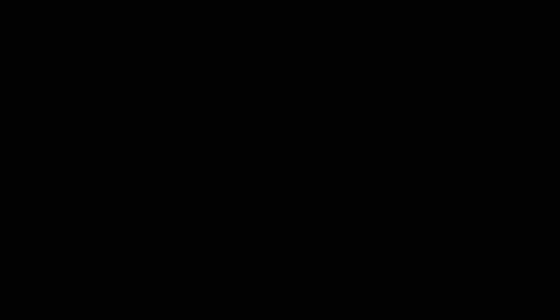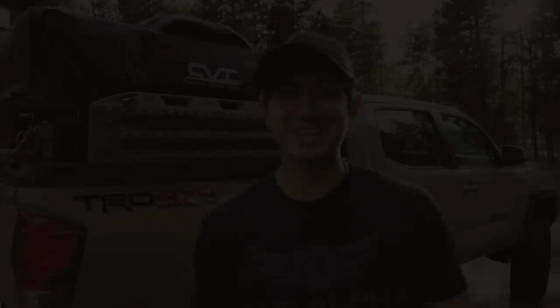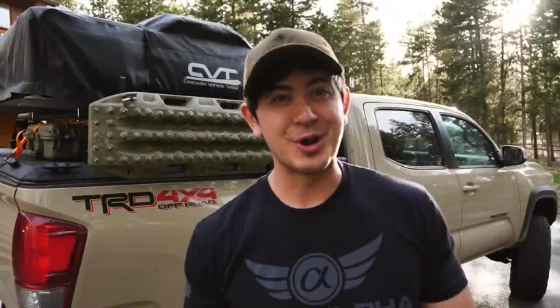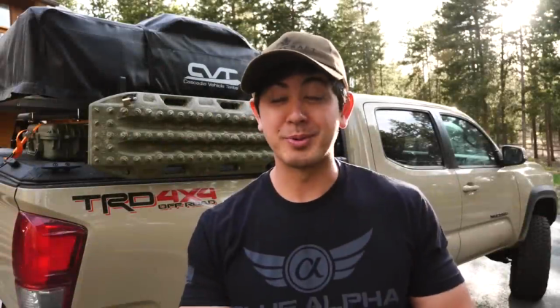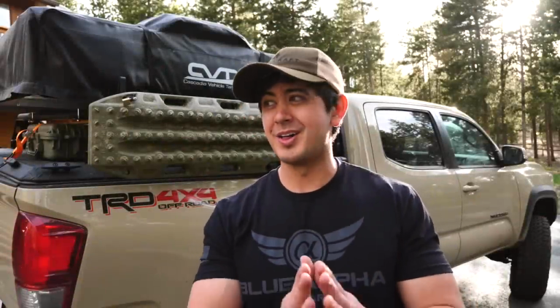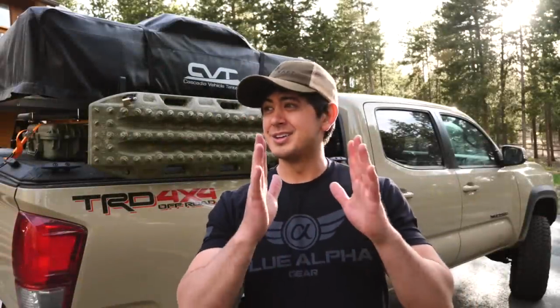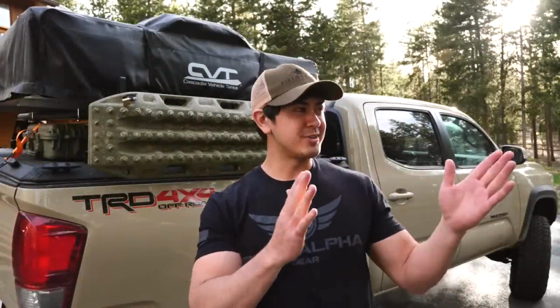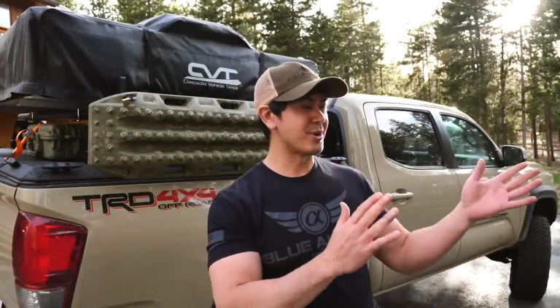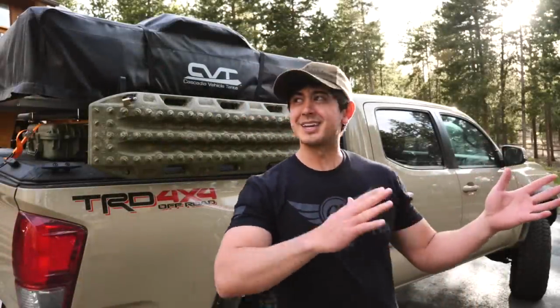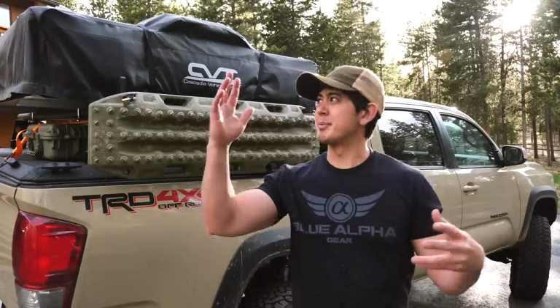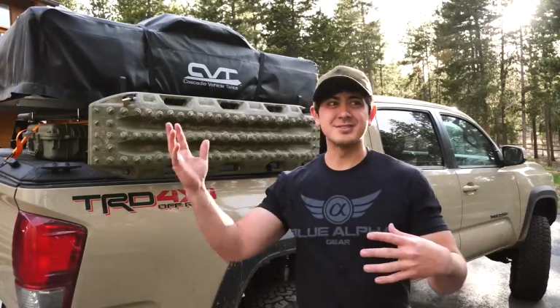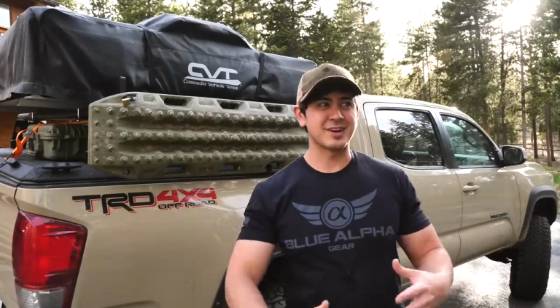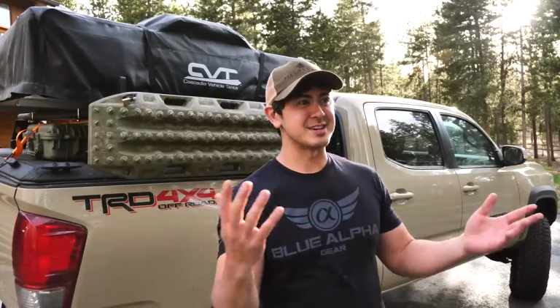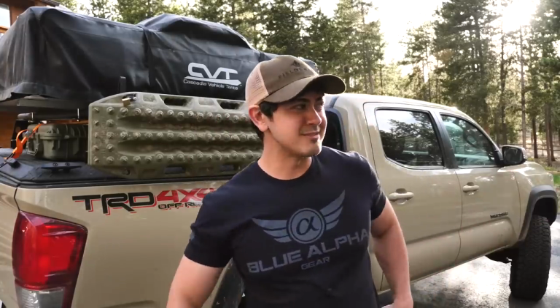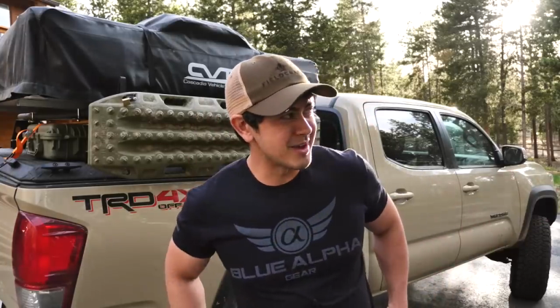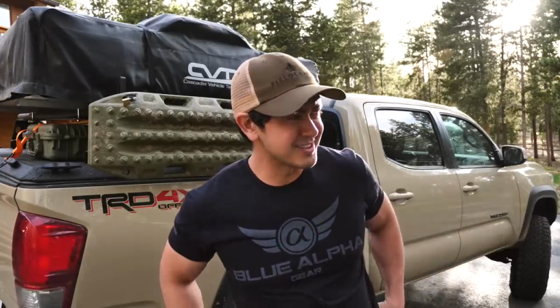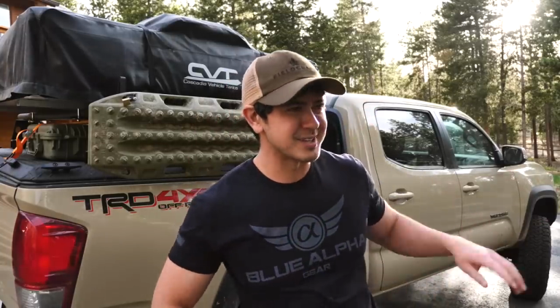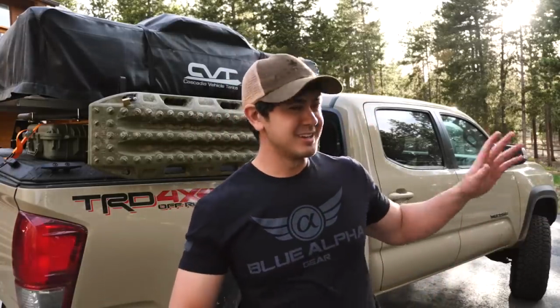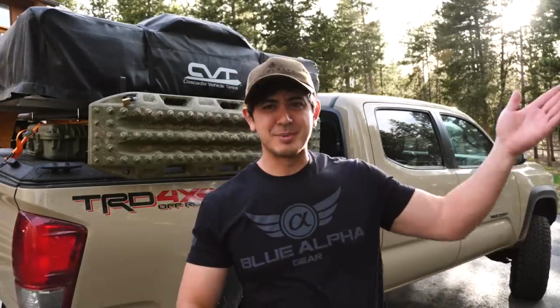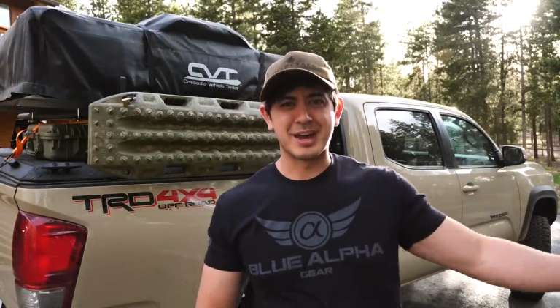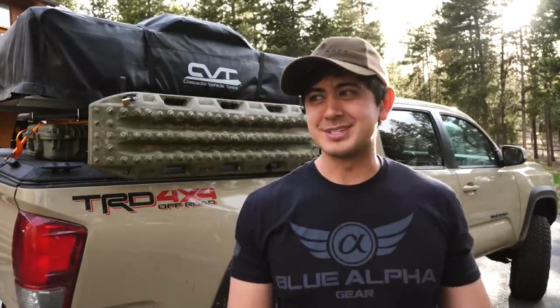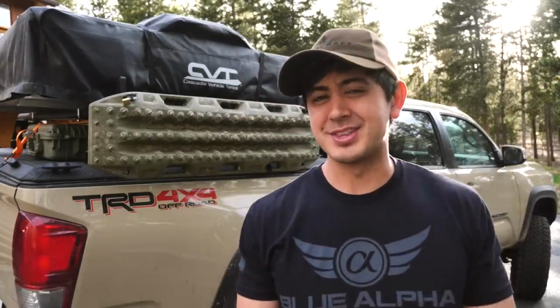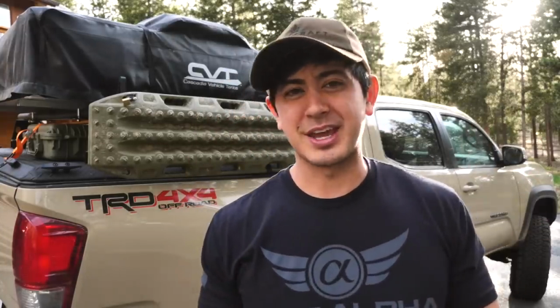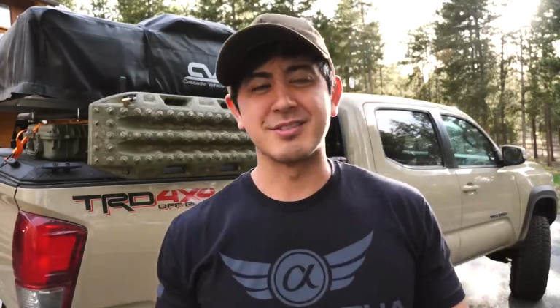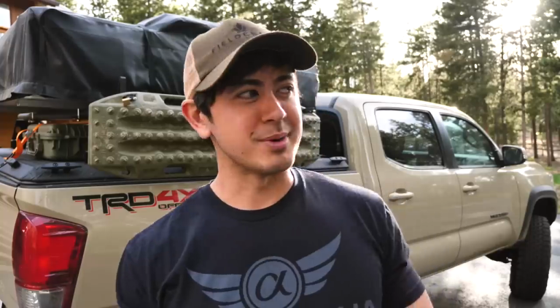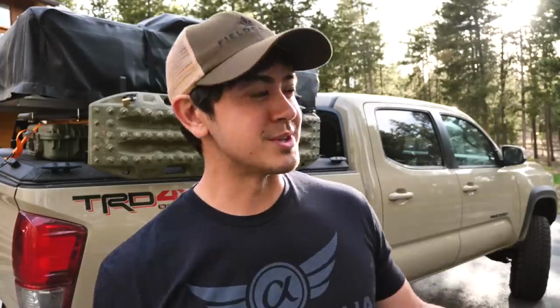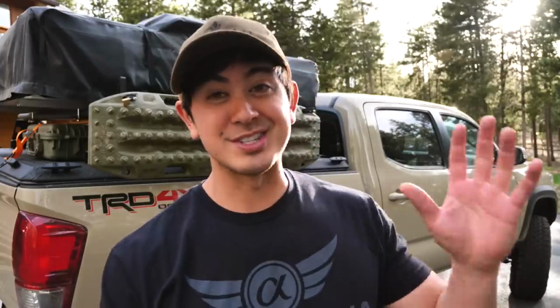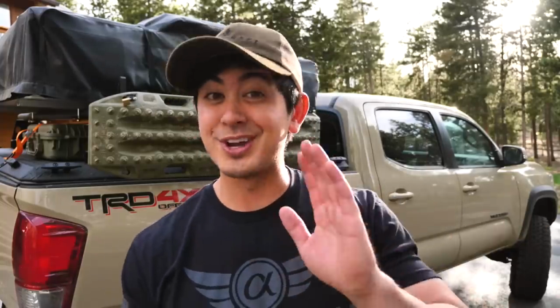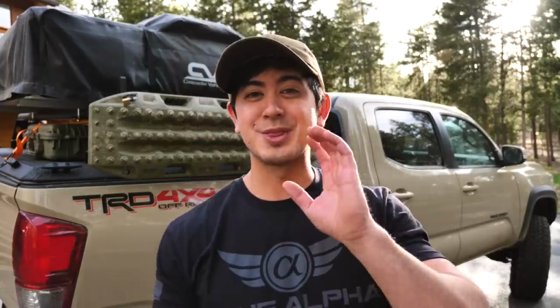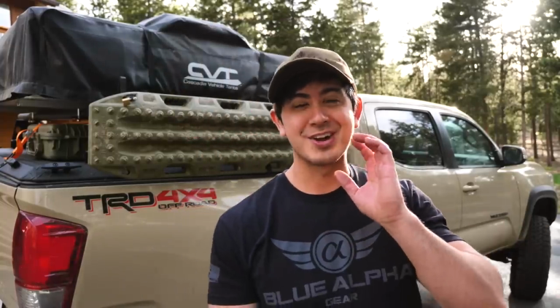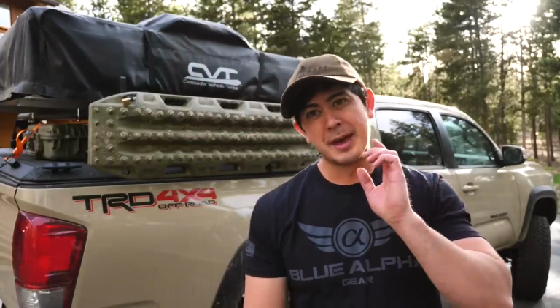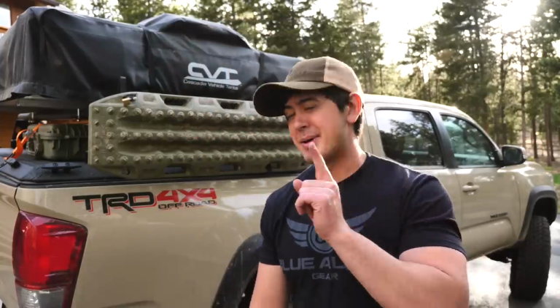Hey guys, how's it going? Hope you've been well. Sorry if you hear barking and hummingbirds and all kinds of stuff. I live up in the mountains and I think there's some coyotes out there that's kind of driving my neighbor's dogs crazy, so if you hear that in the background, my bad.